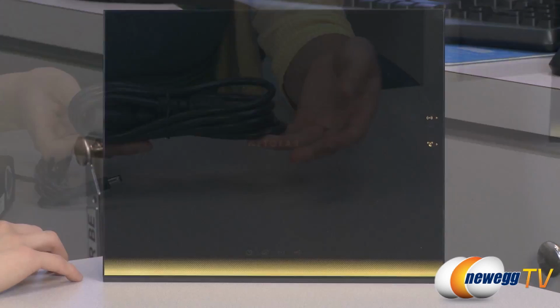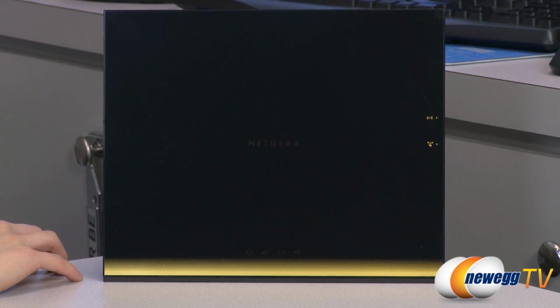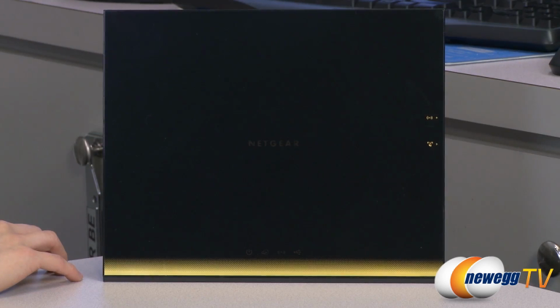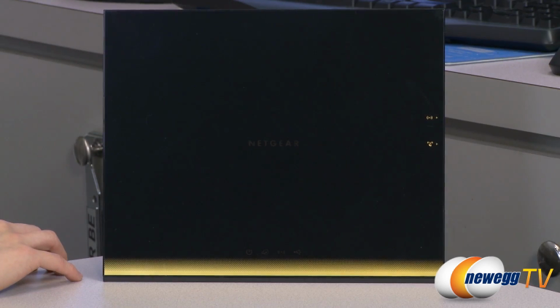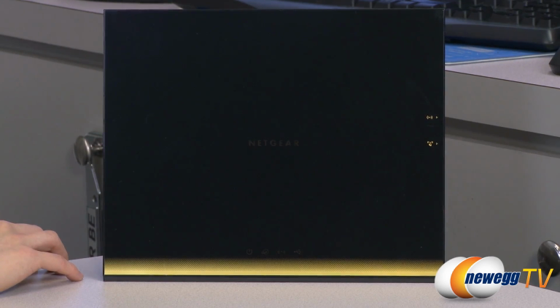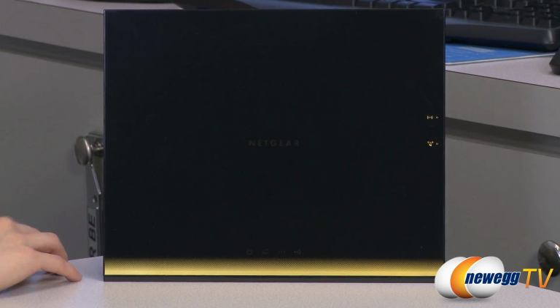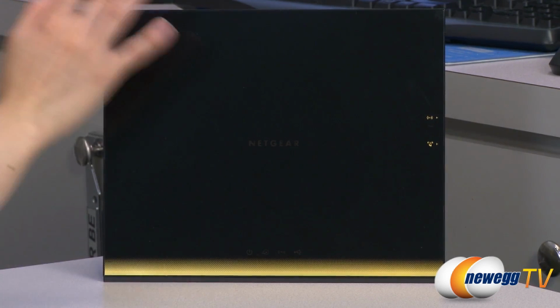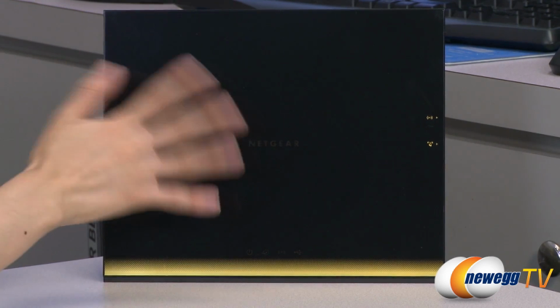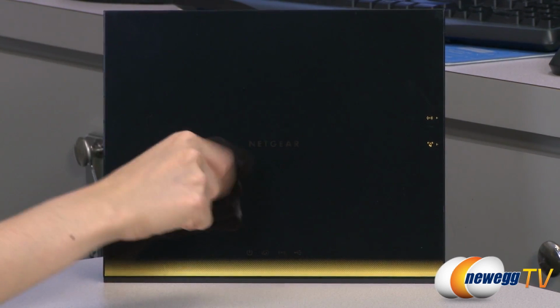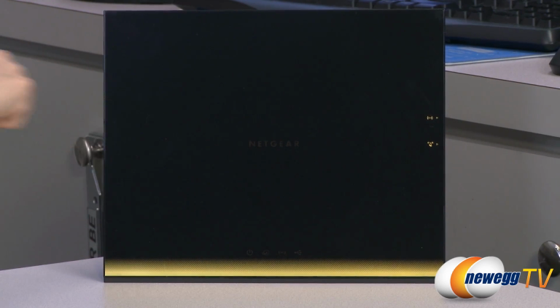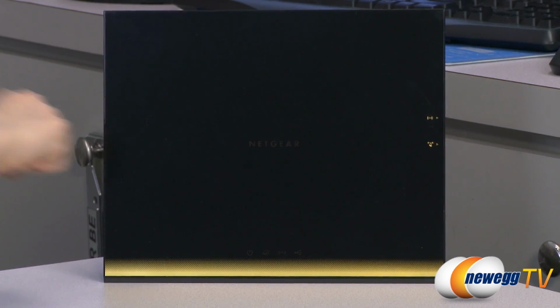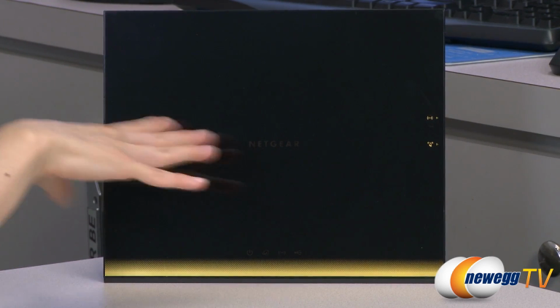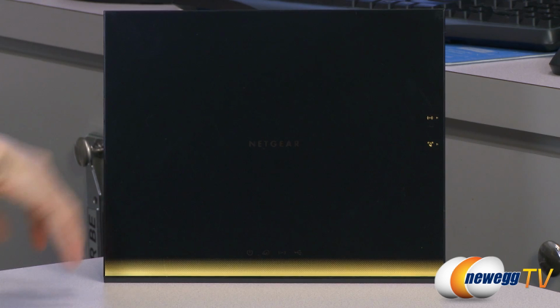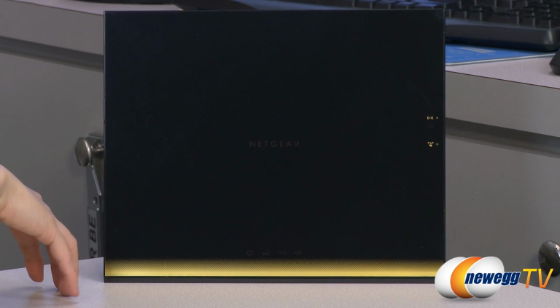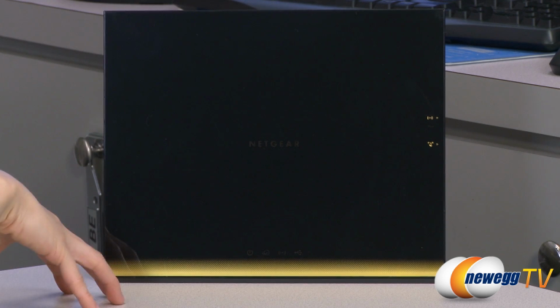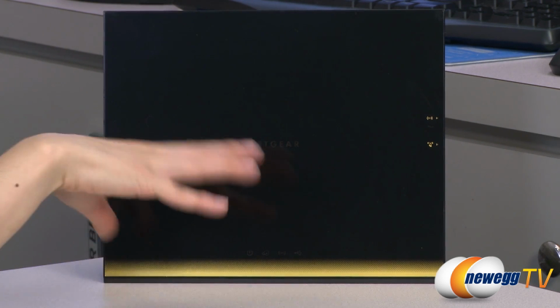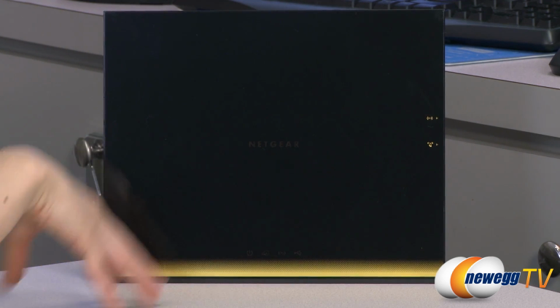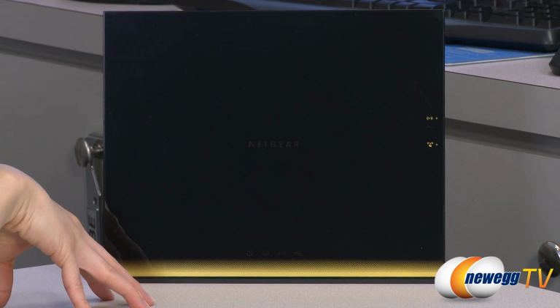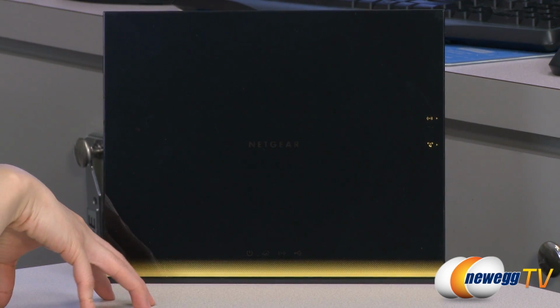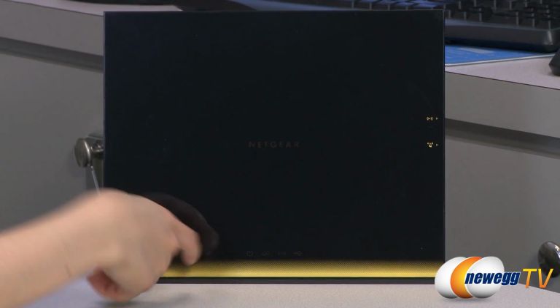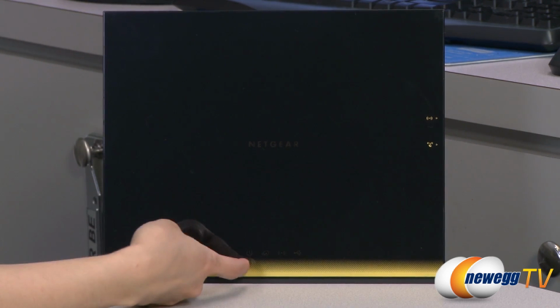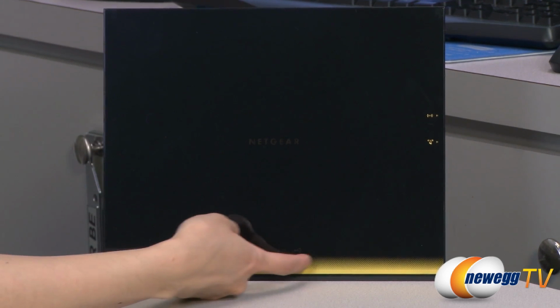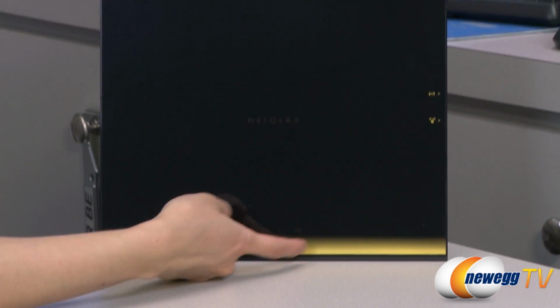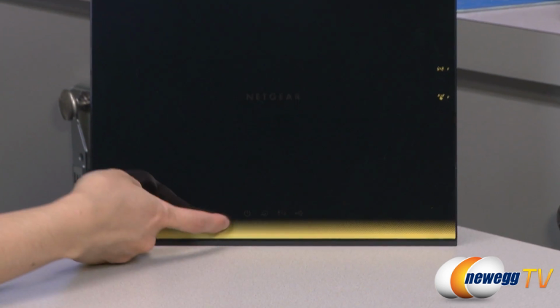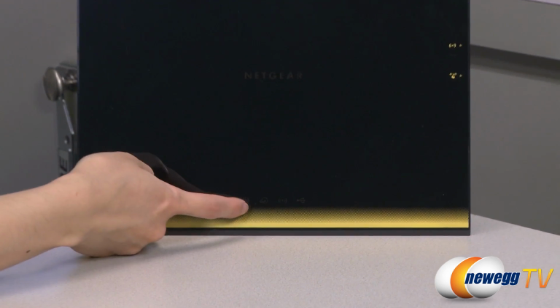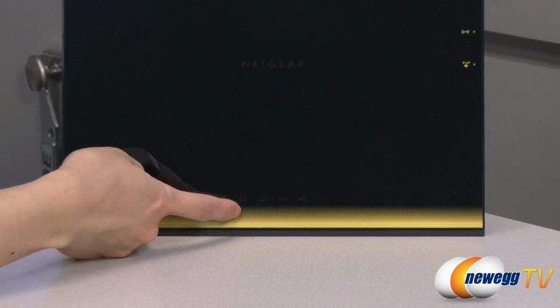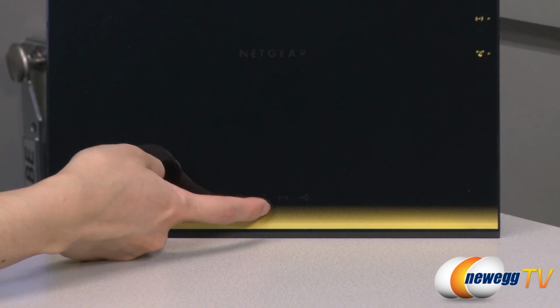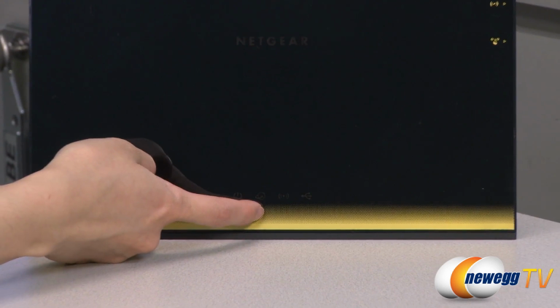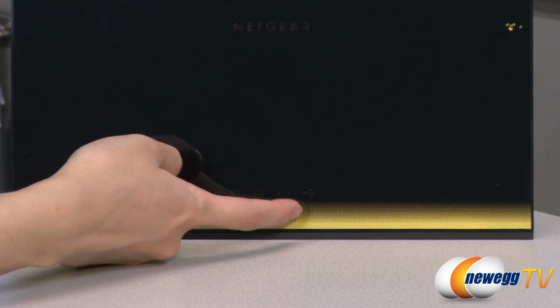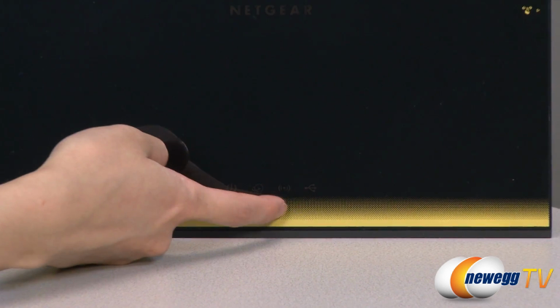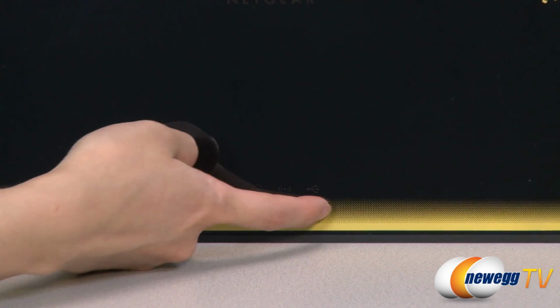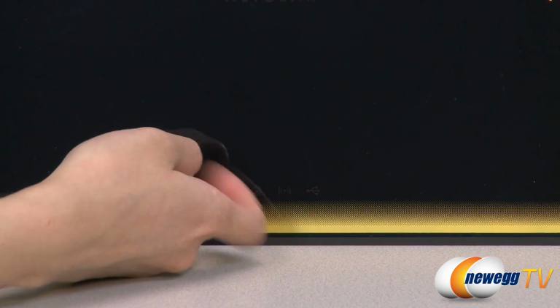Now for a look at the router. The front has a flat and sleek look to it, which I really like — it's different from all the other routers that I've seen. And over here we have some indicators for your power, internet, Wi-Fi, and USB.